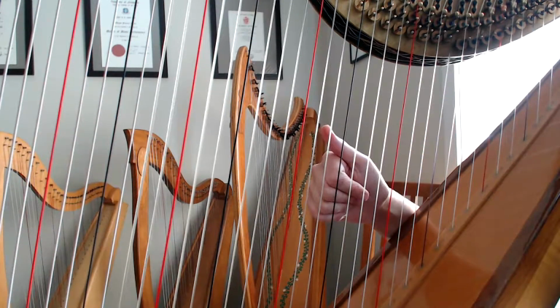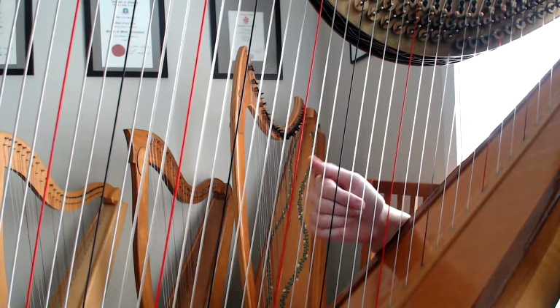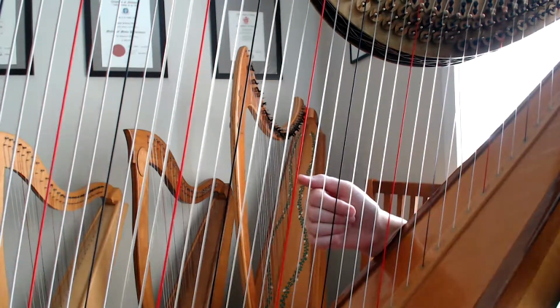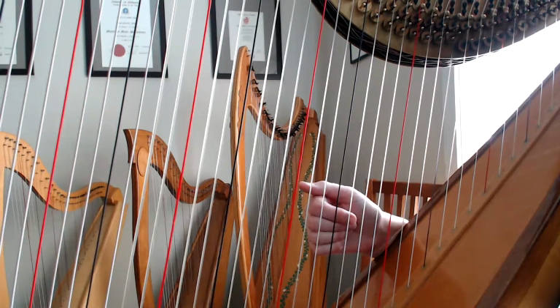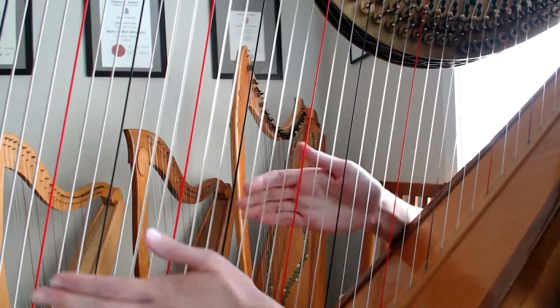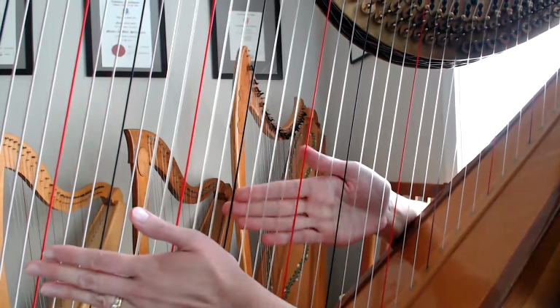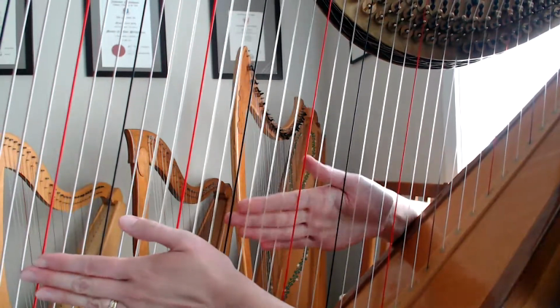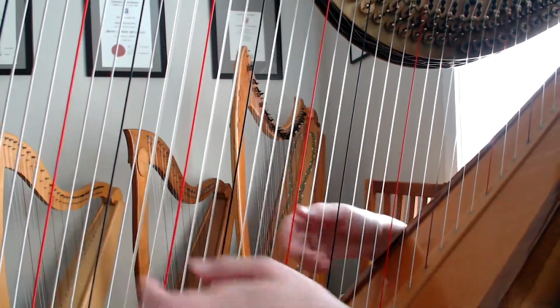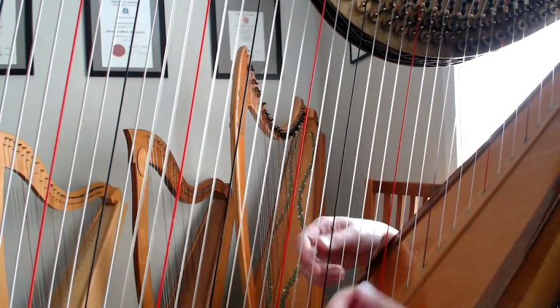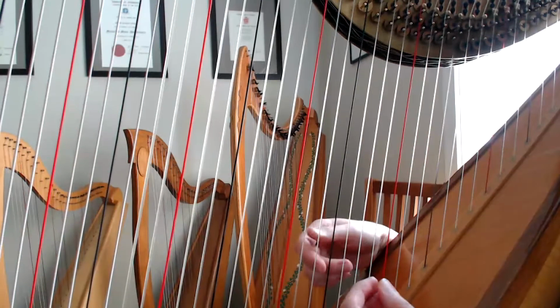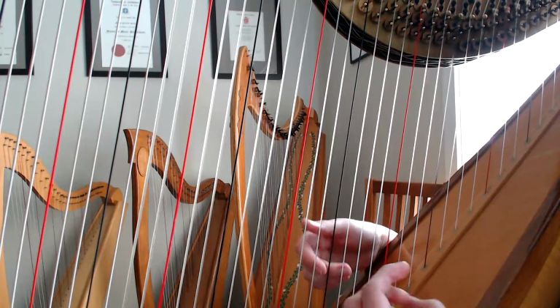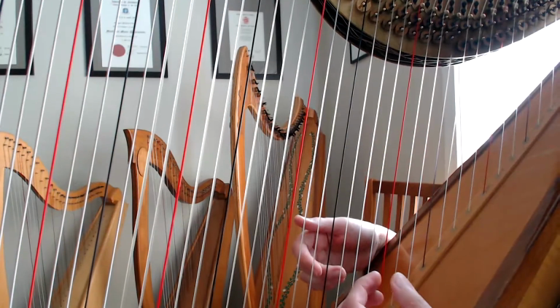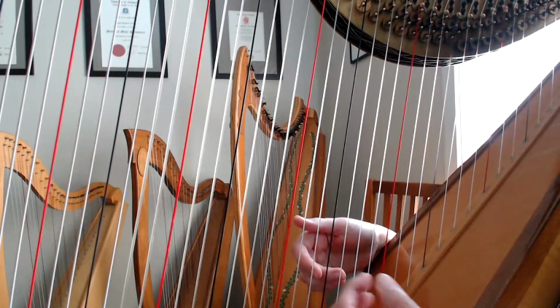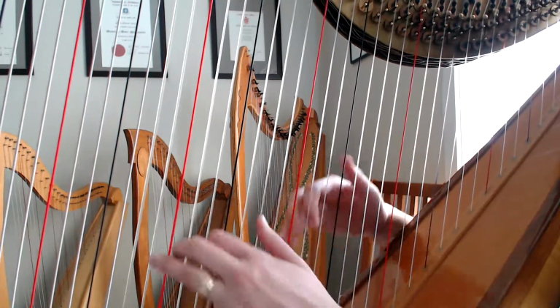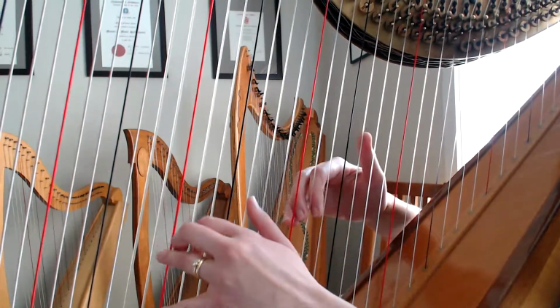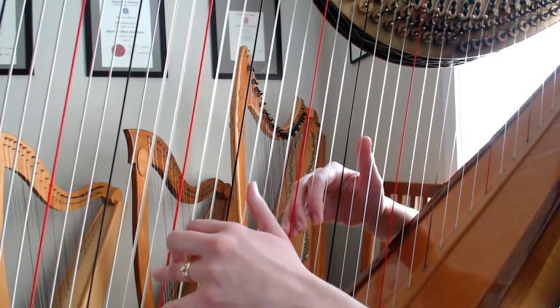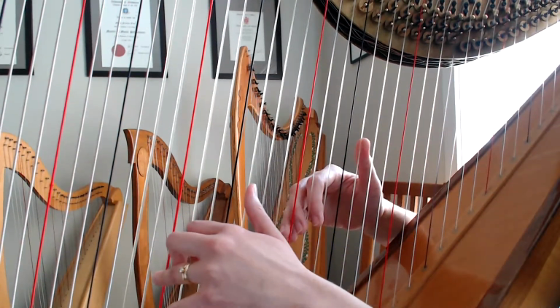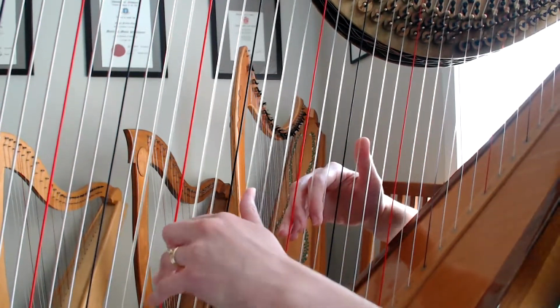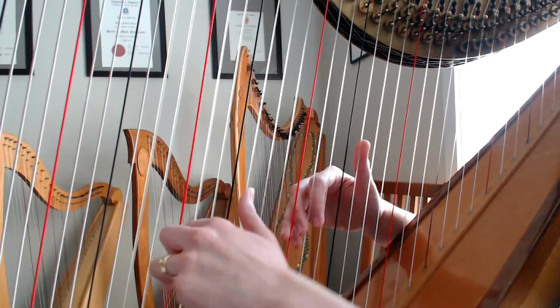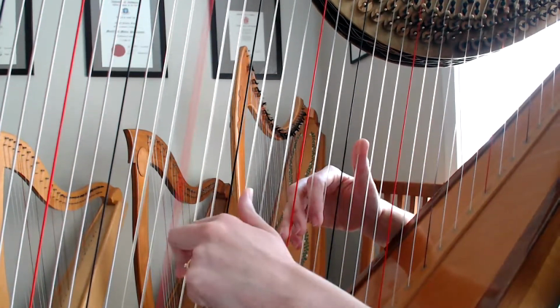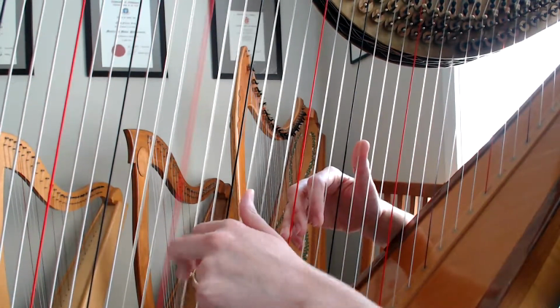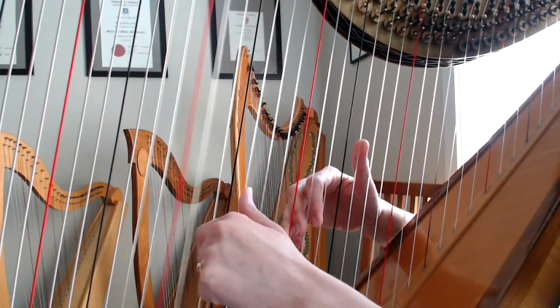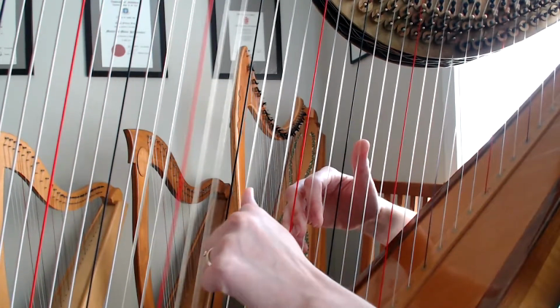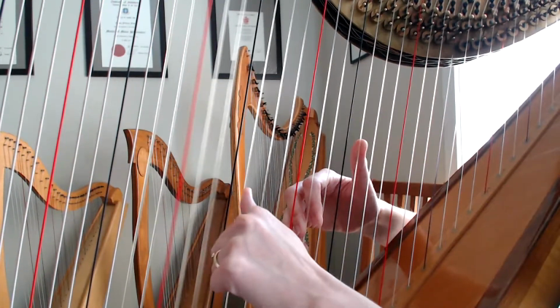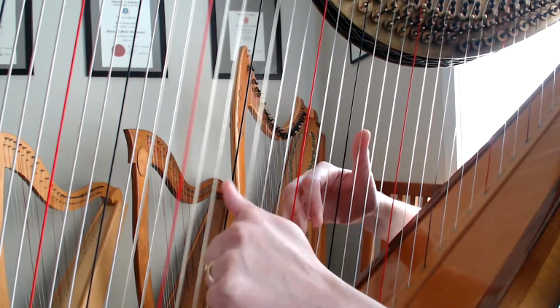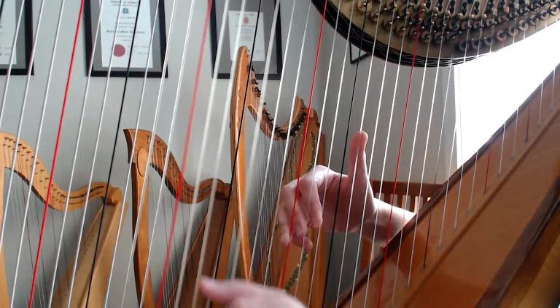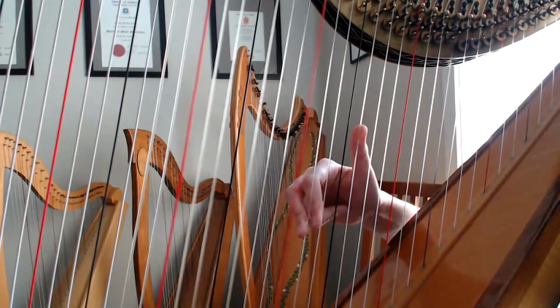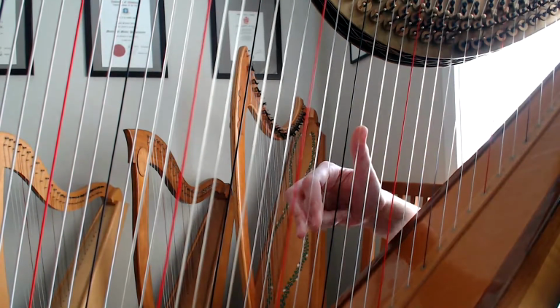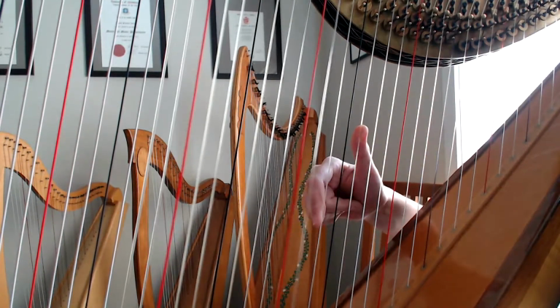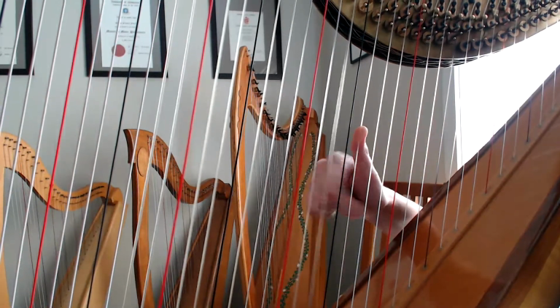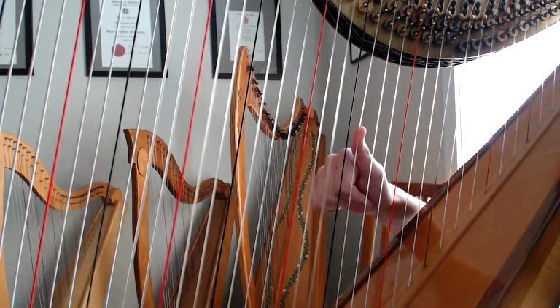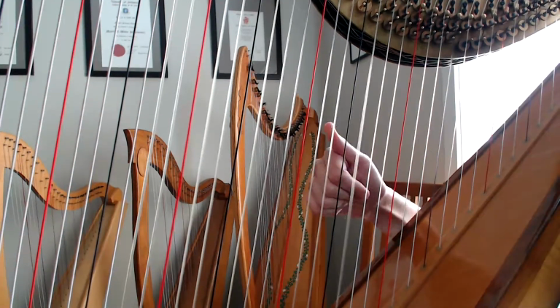So it's really helpful in this piece to actually count in groups of four. So you'll be going one, two, three, four, one, two, three, four.